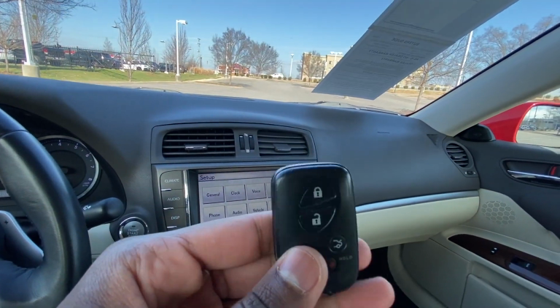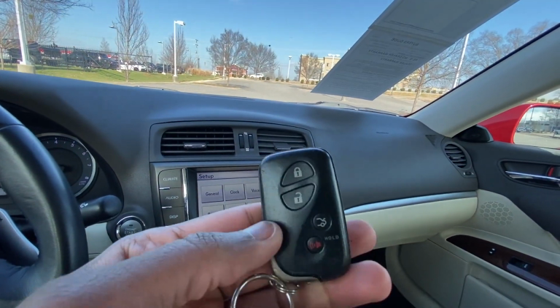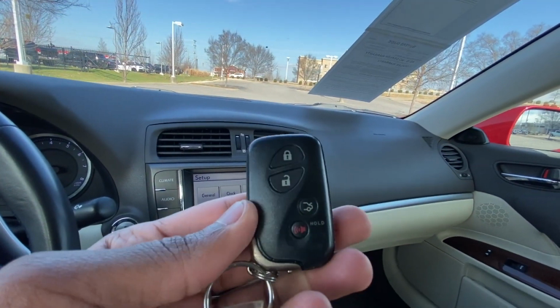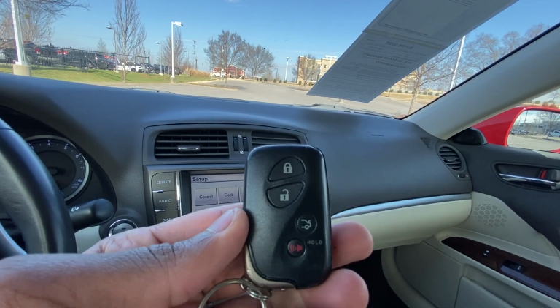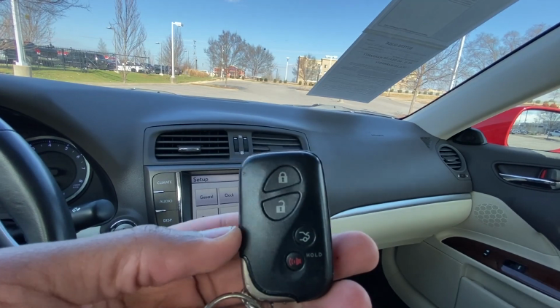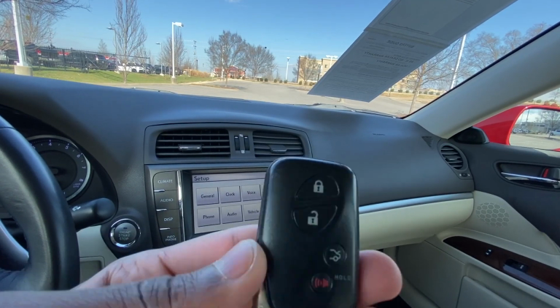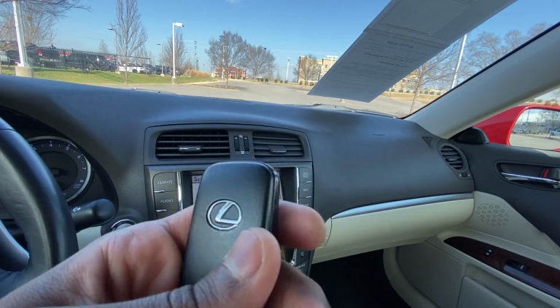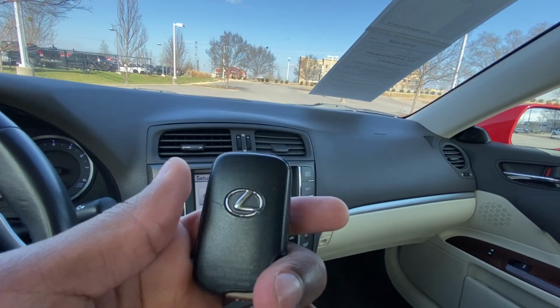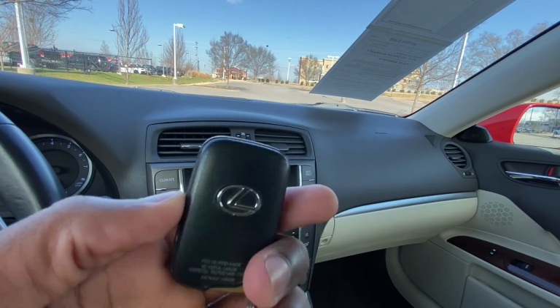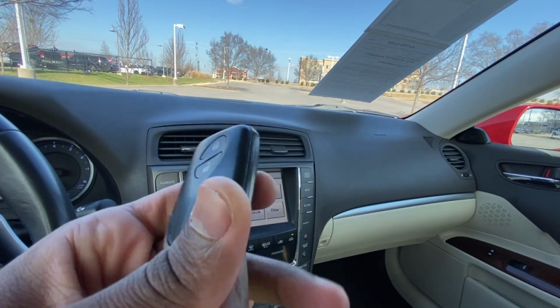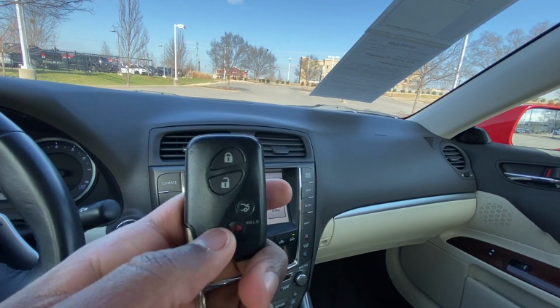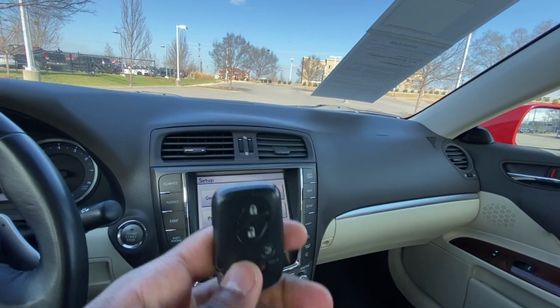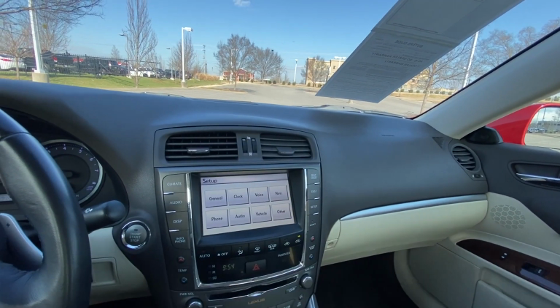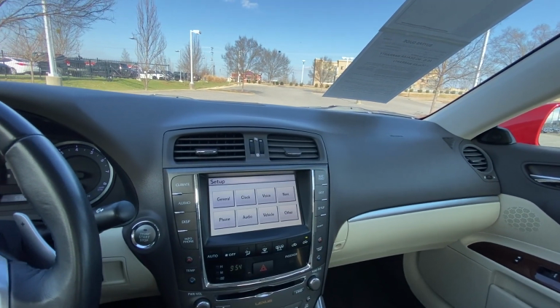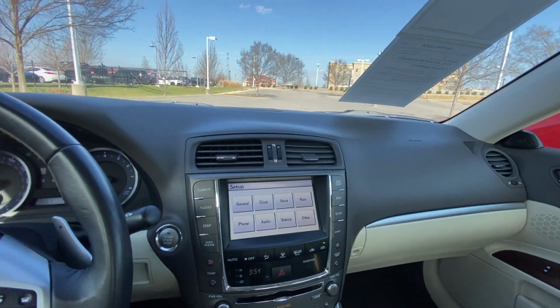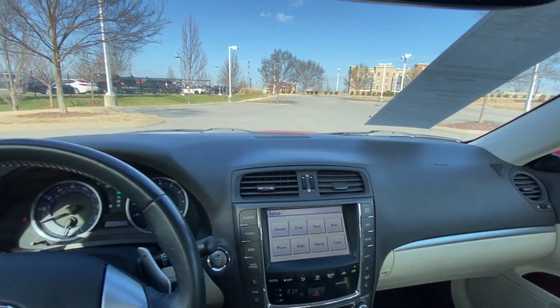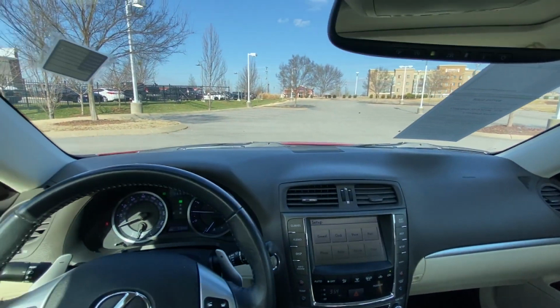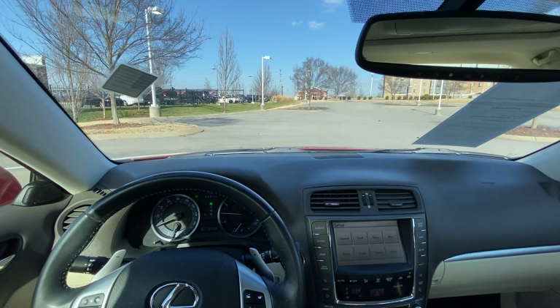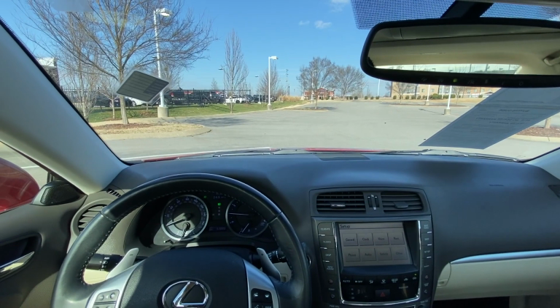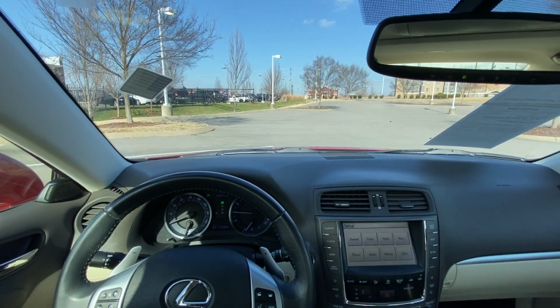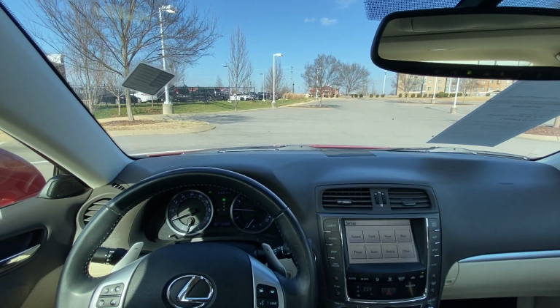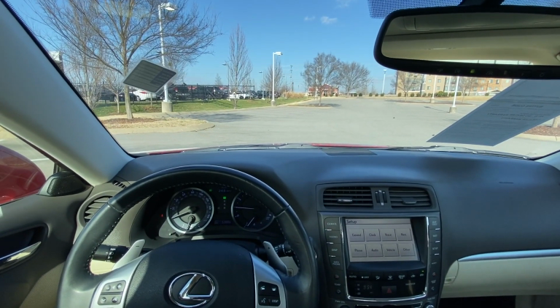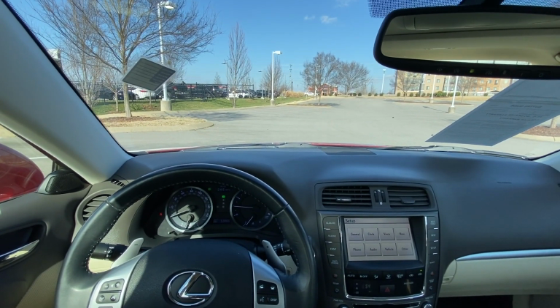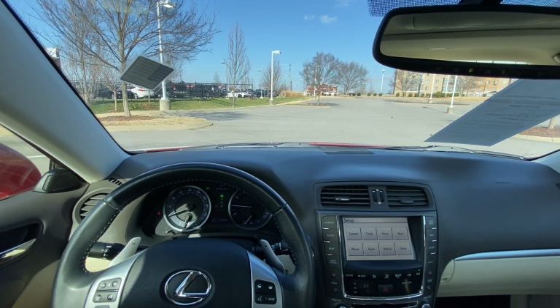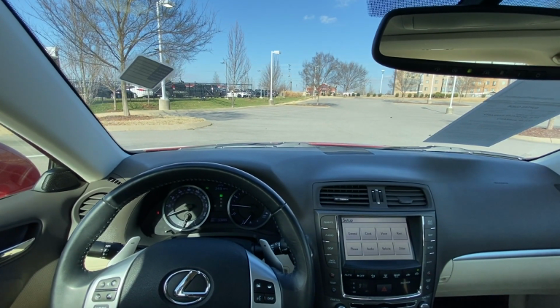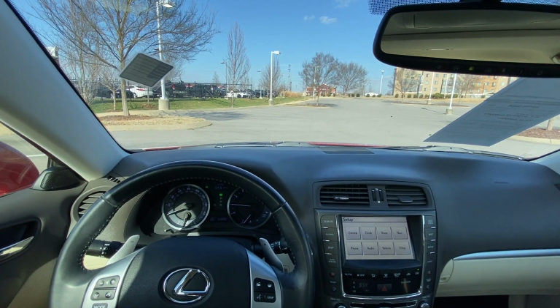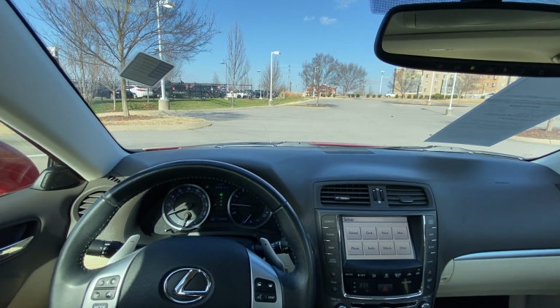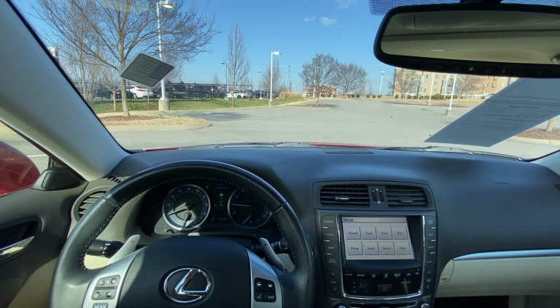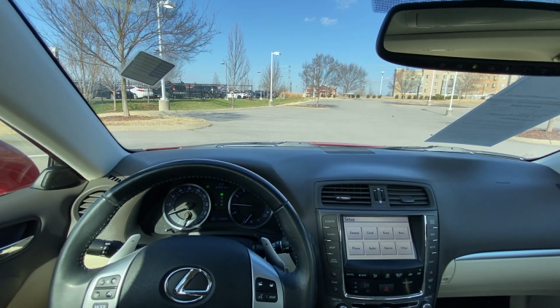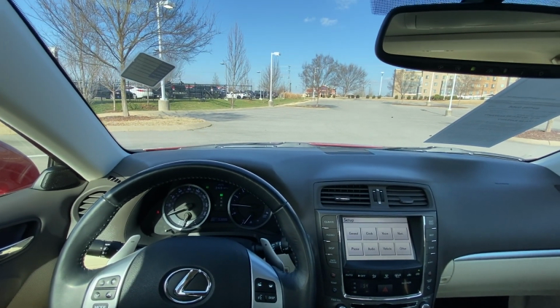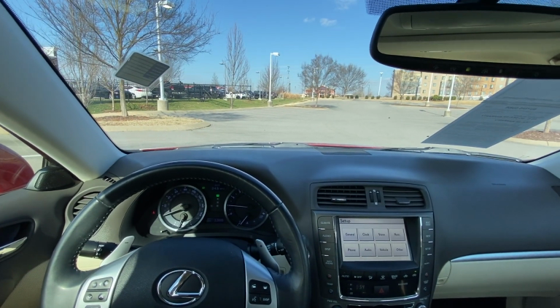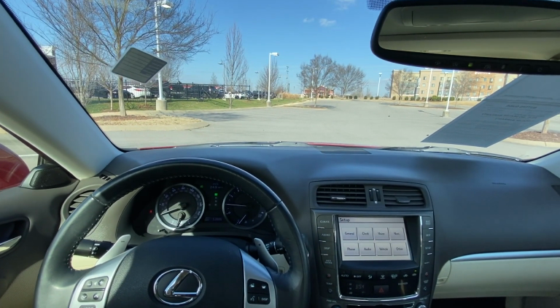And finally, here's our key fob. Next we're going to go ahead and take this 2012 IS250 out on the road for a quick test drive.